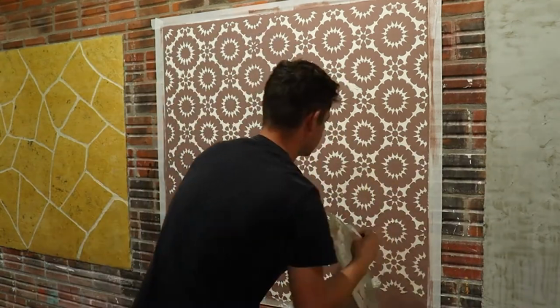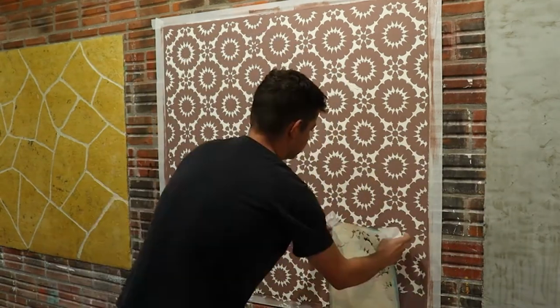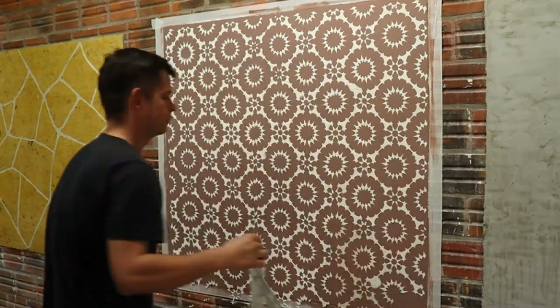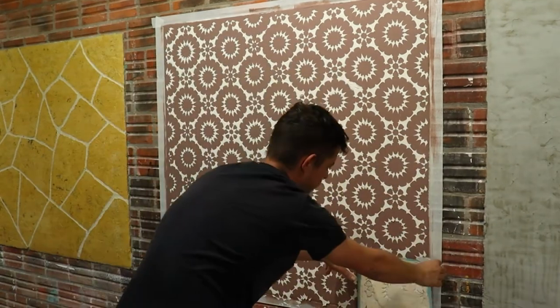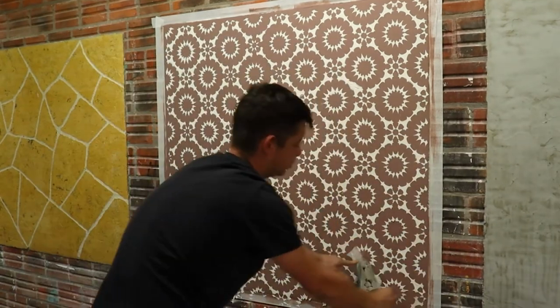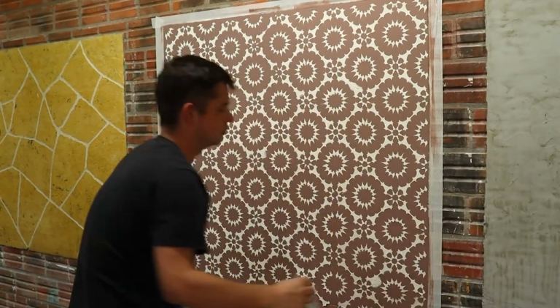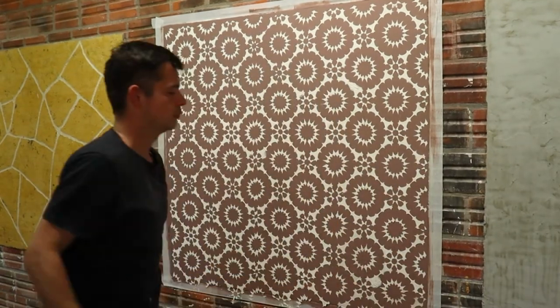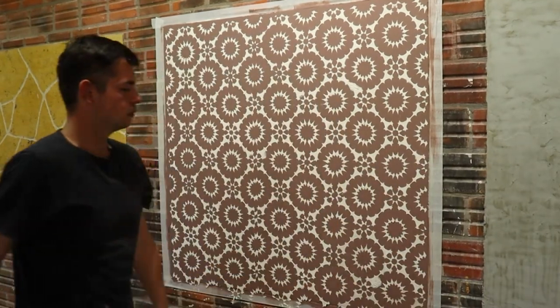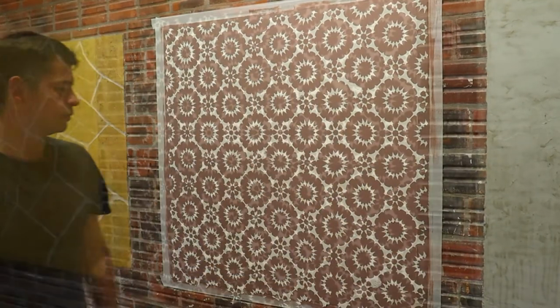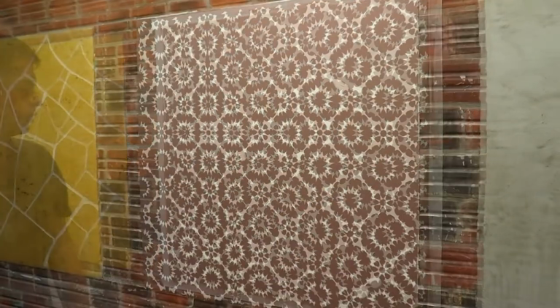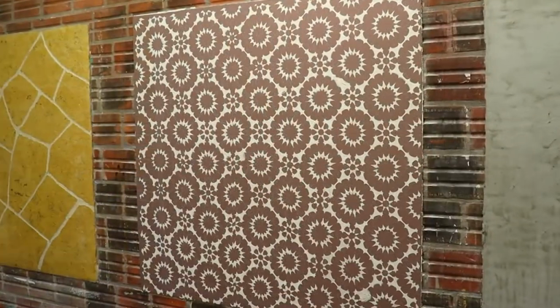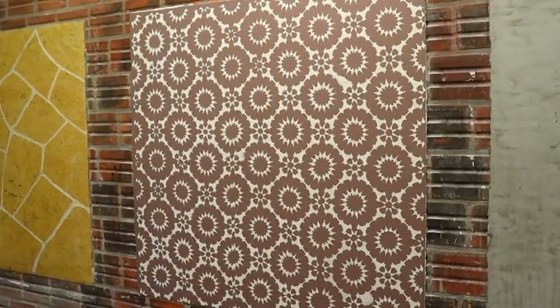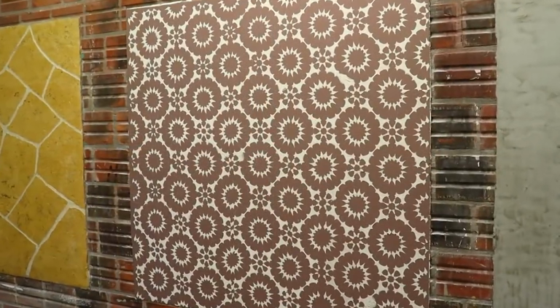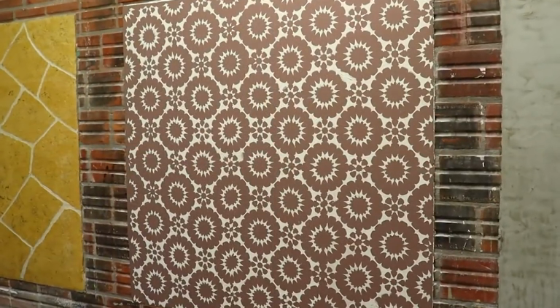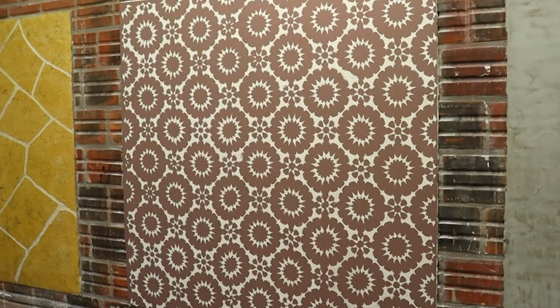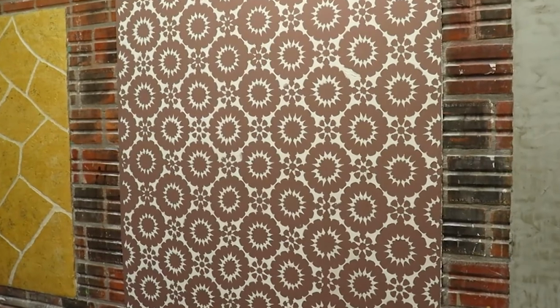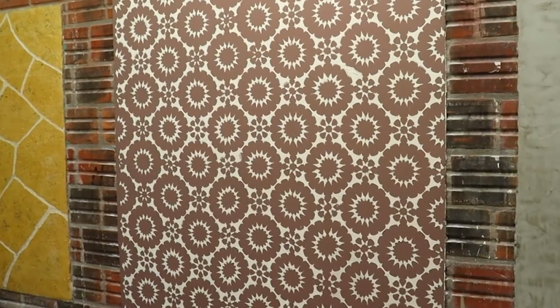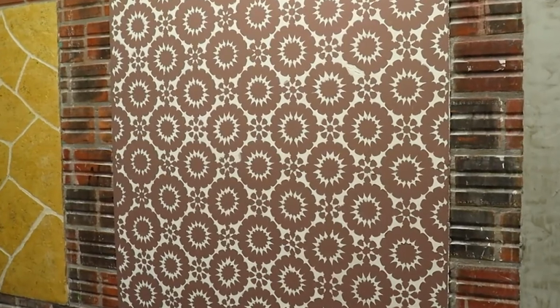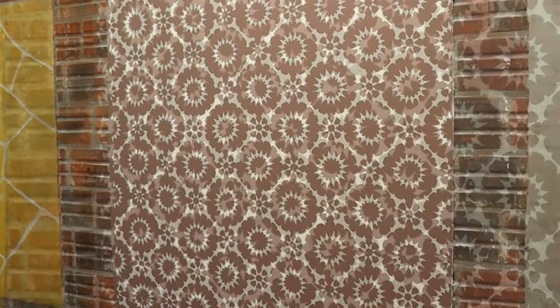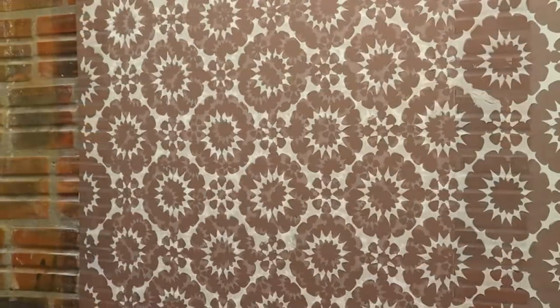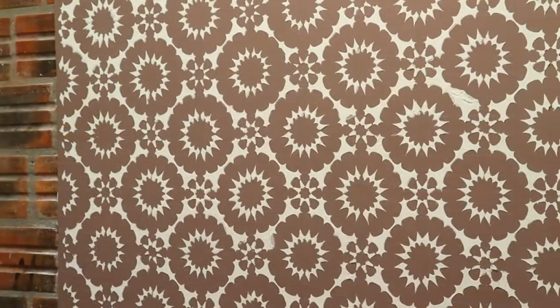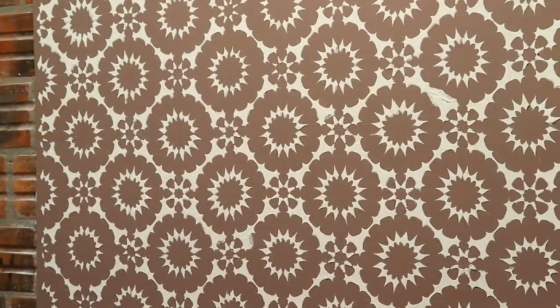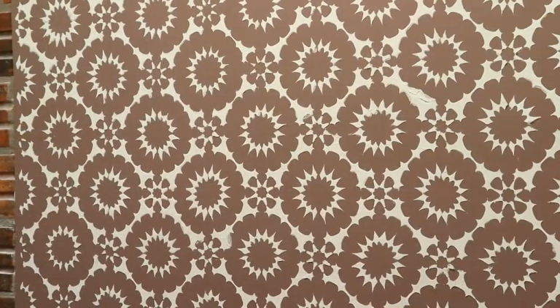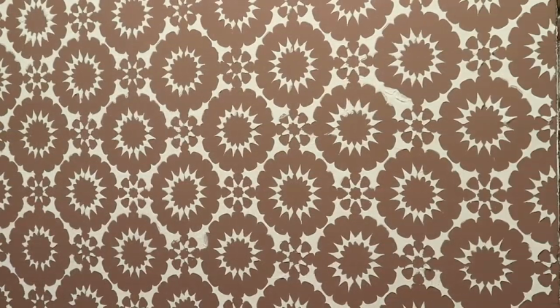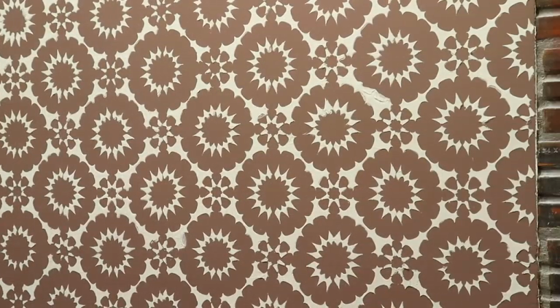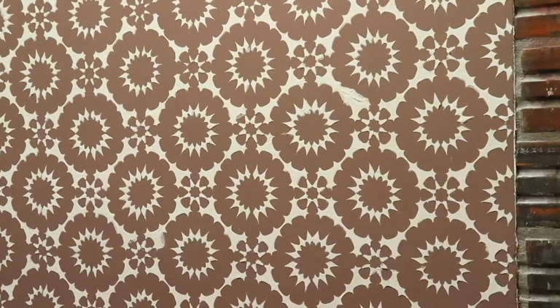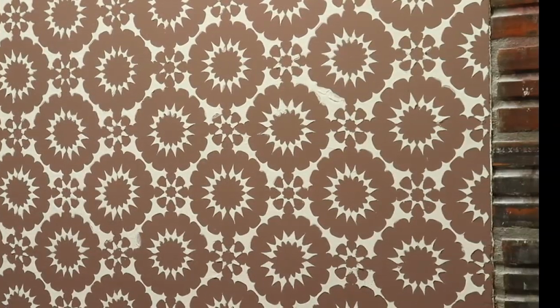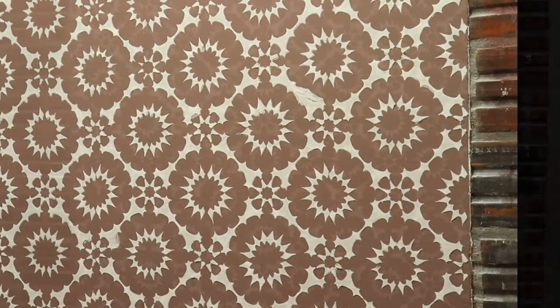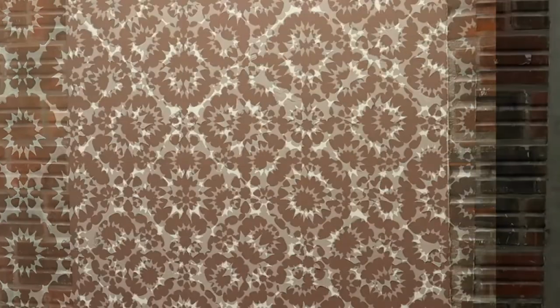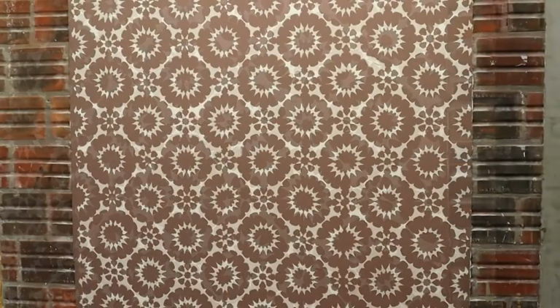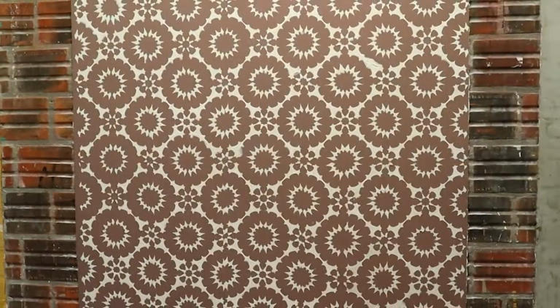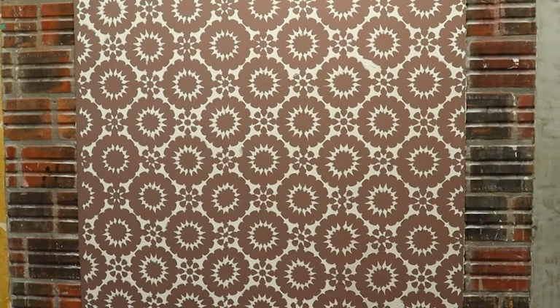It looks like wallpaper but in high relief. And today's work is done — stay with God and until tomorrow with another idea for you. Thanks.